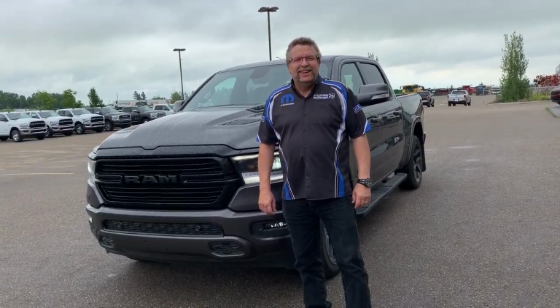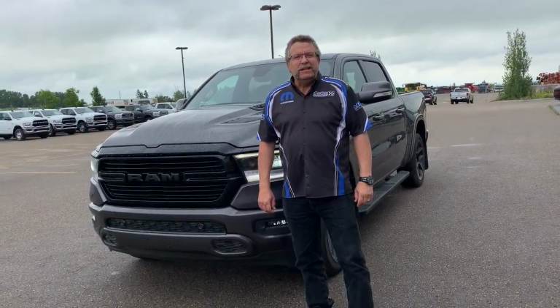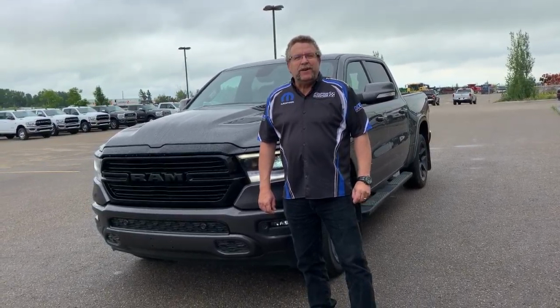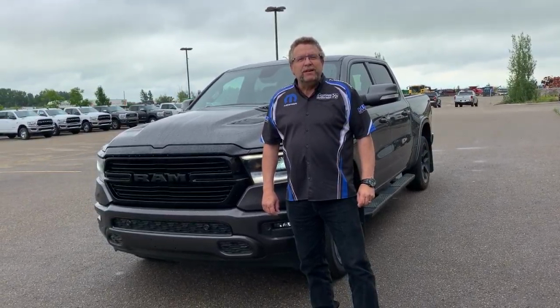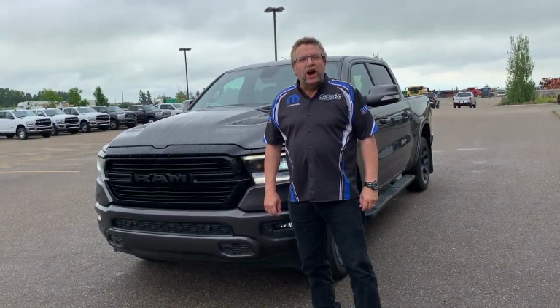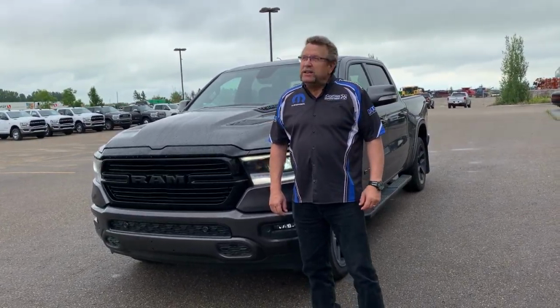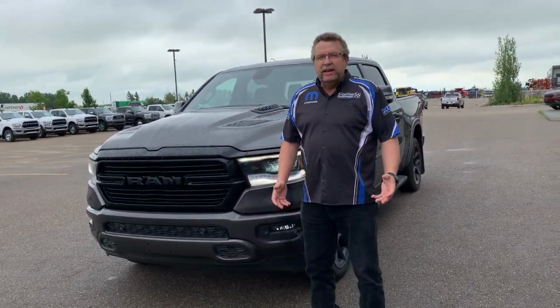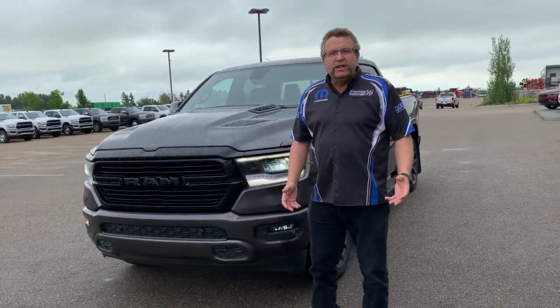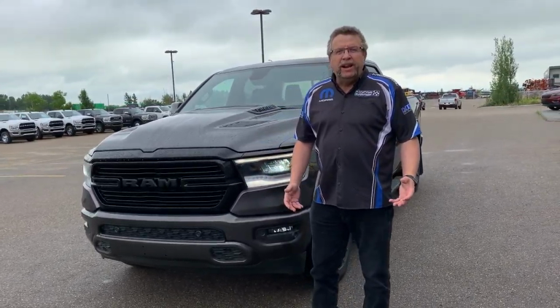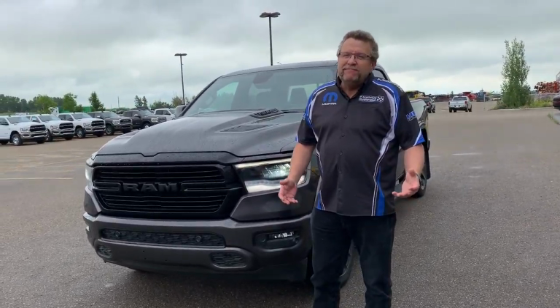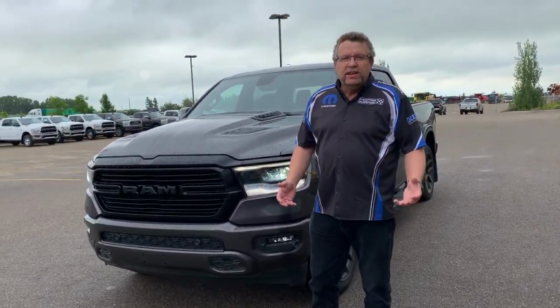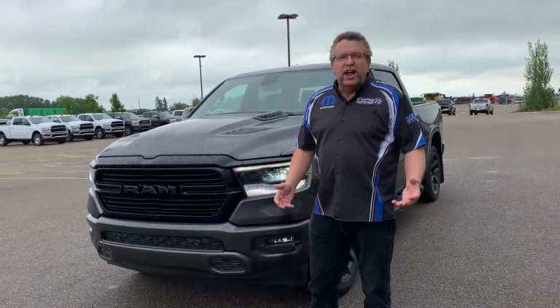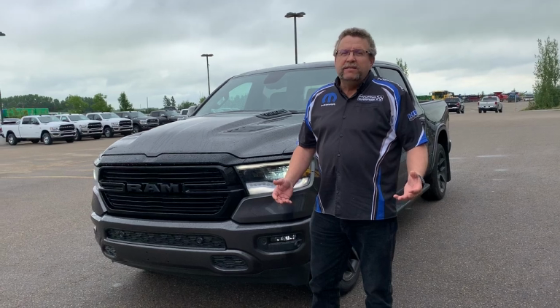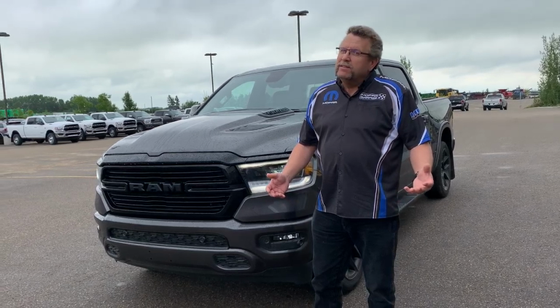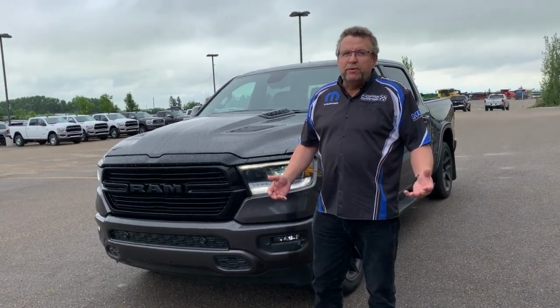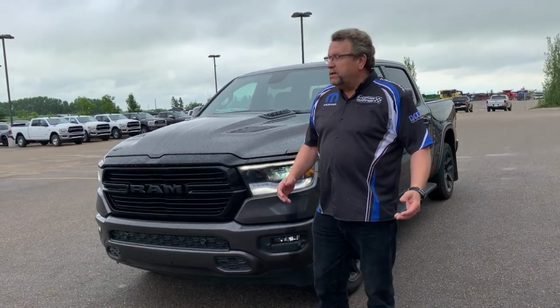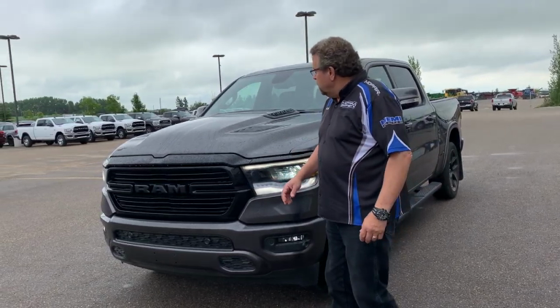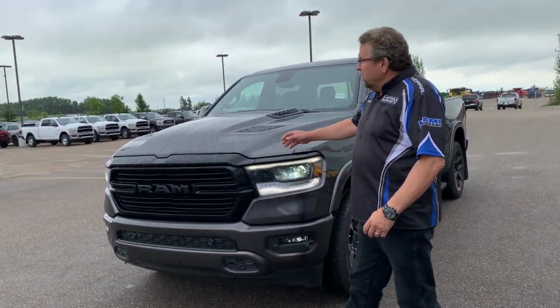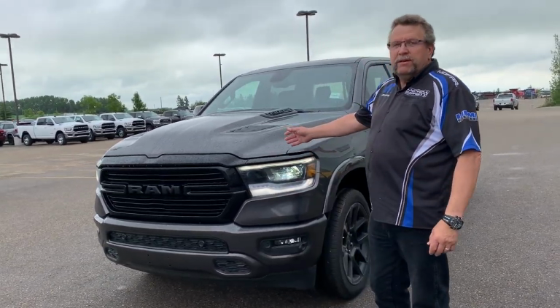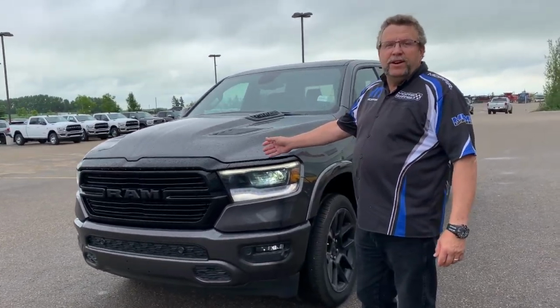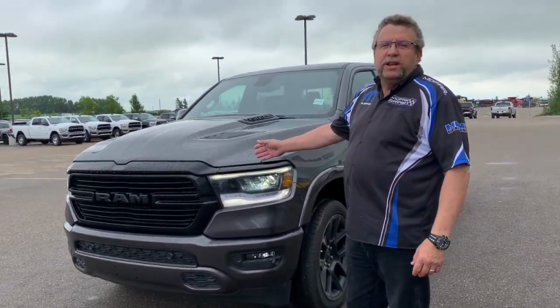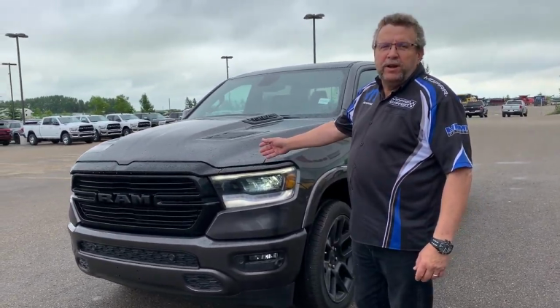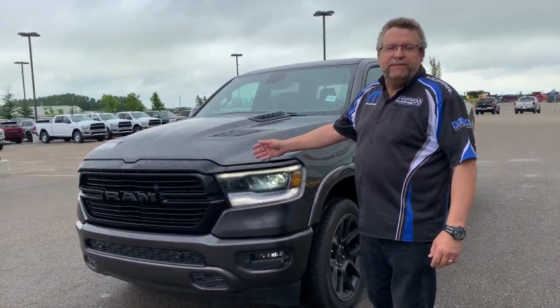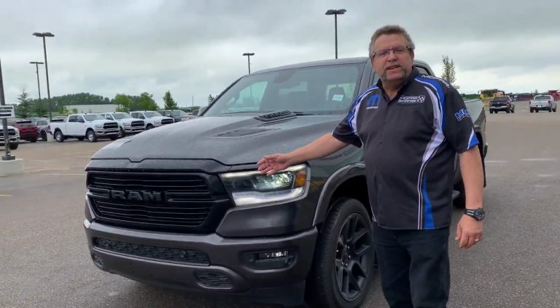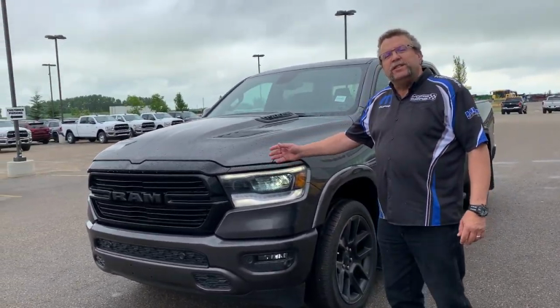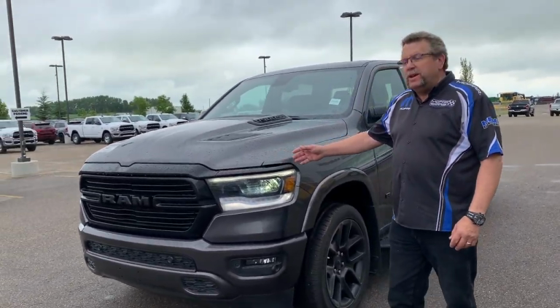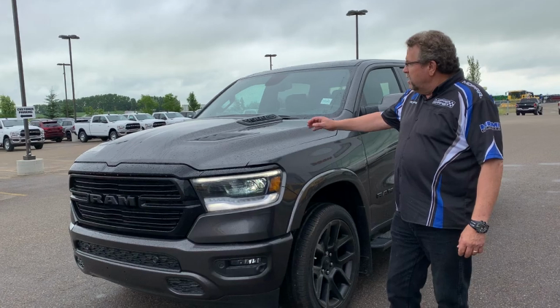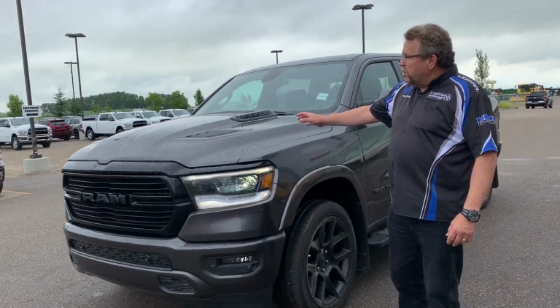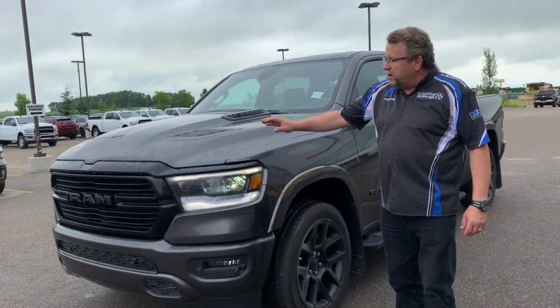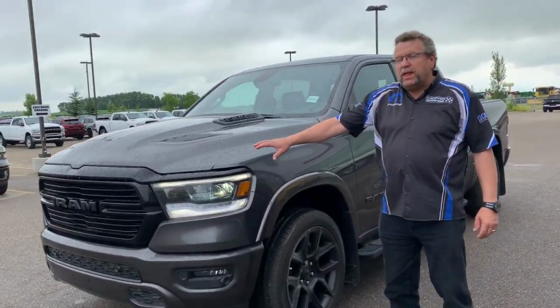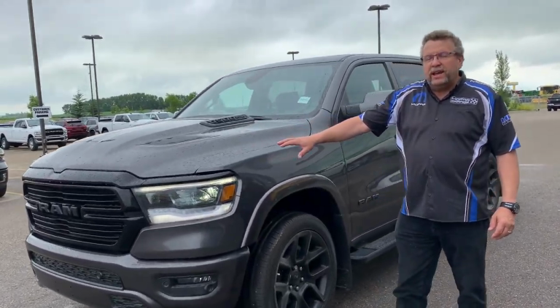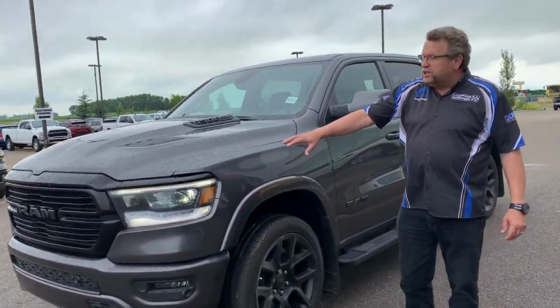Hey everybody, Civic Fire here from Mountain View Dodge in Olds, Alberta. It's July, it's got to be raining. What do I have here? A 2020 Ram 1500 Laramie Sport Appearance Black Night Edition.